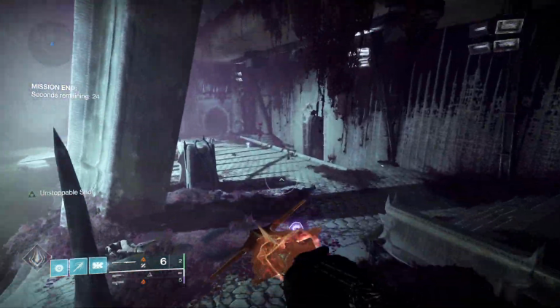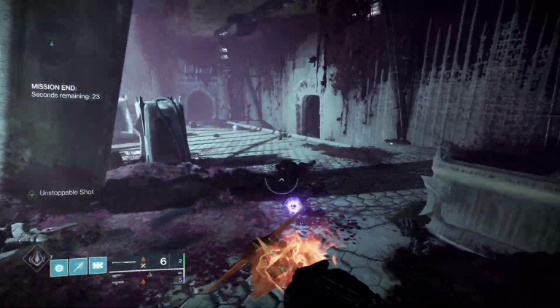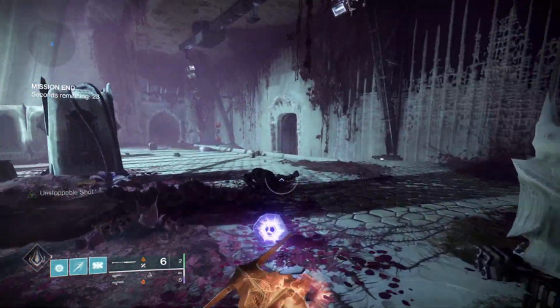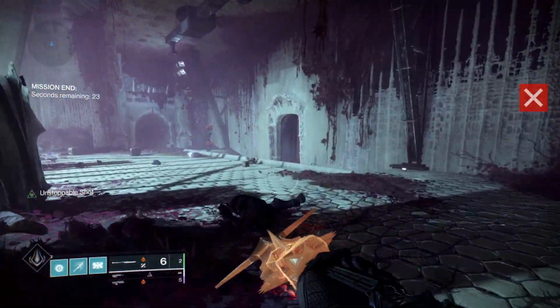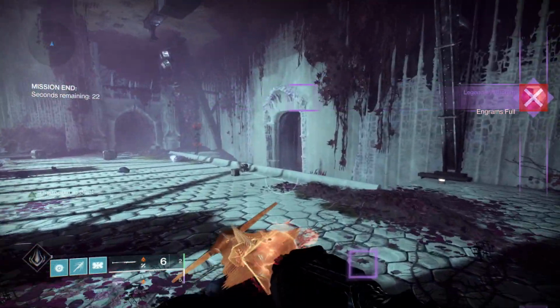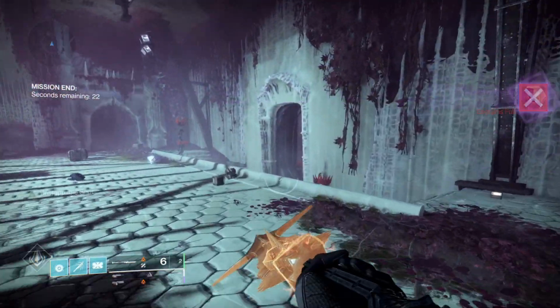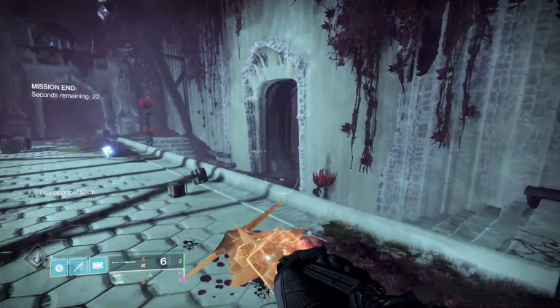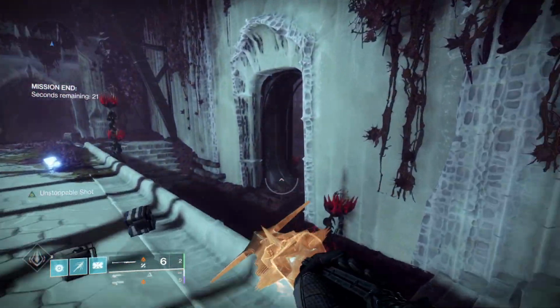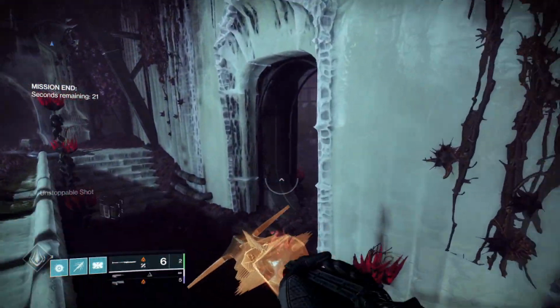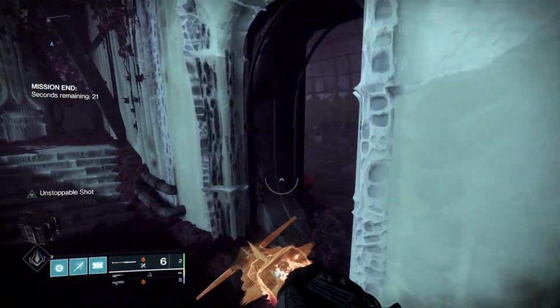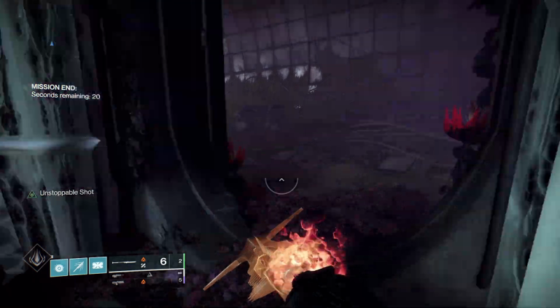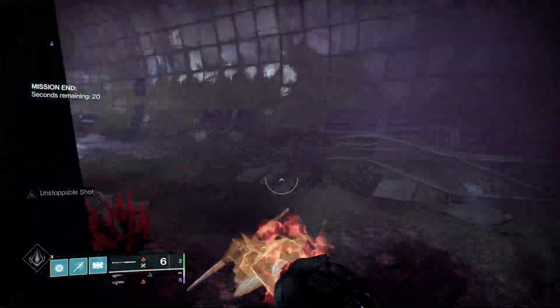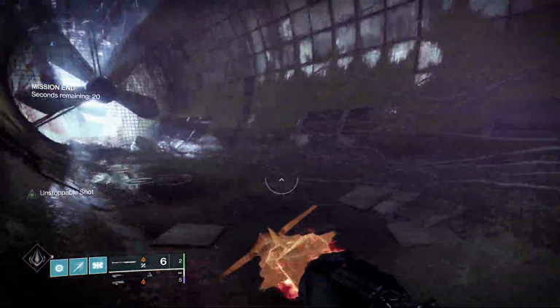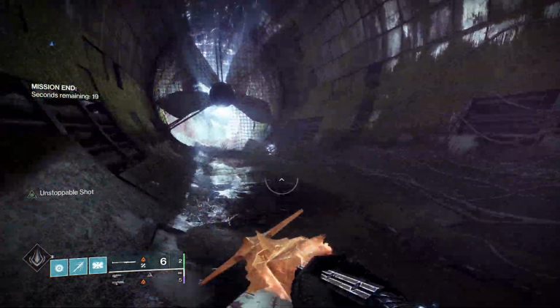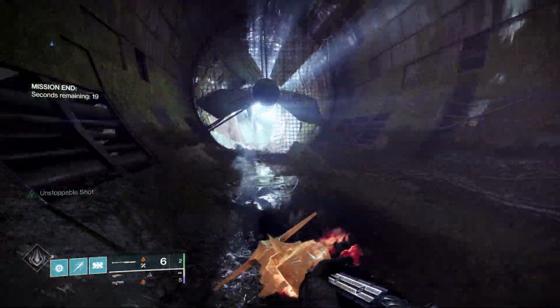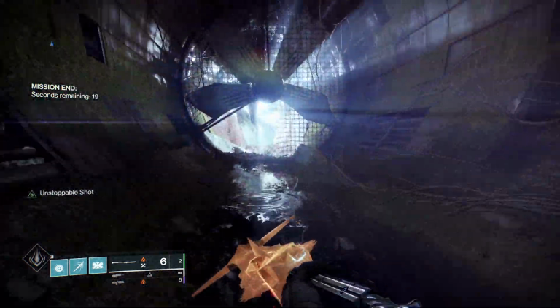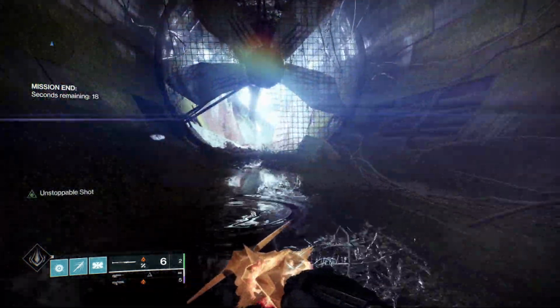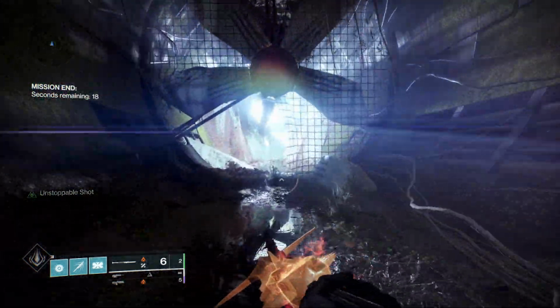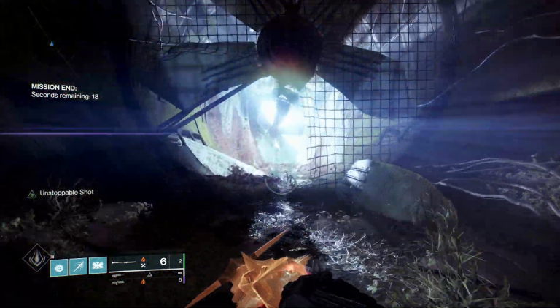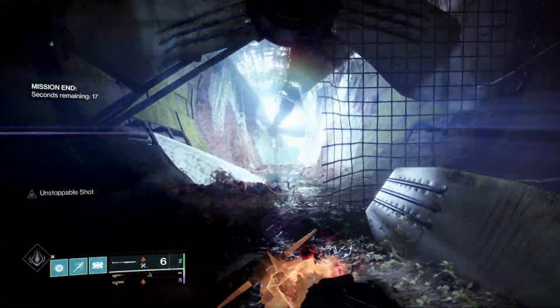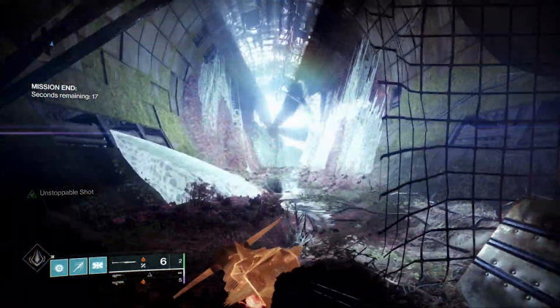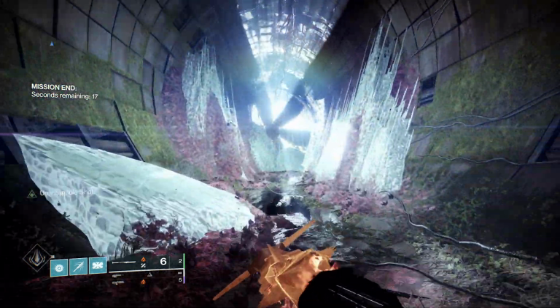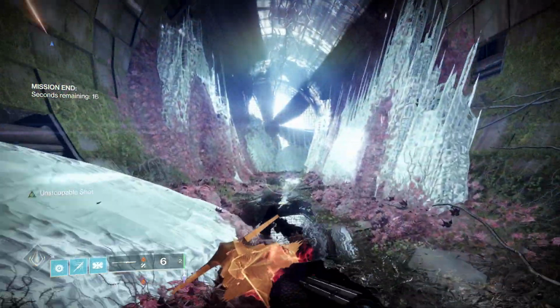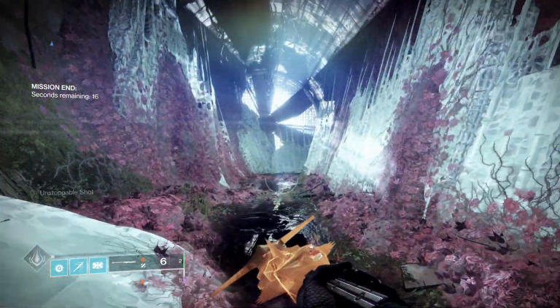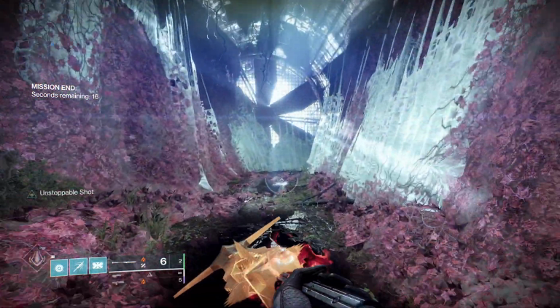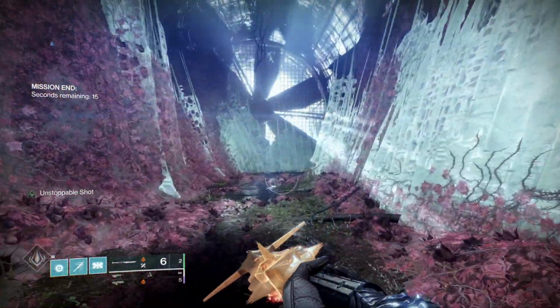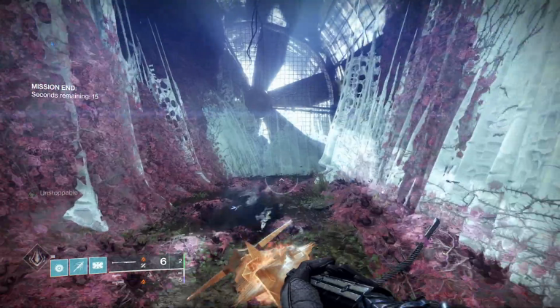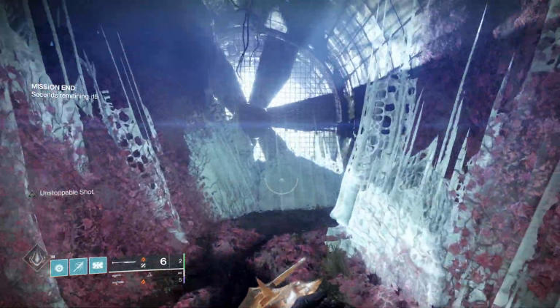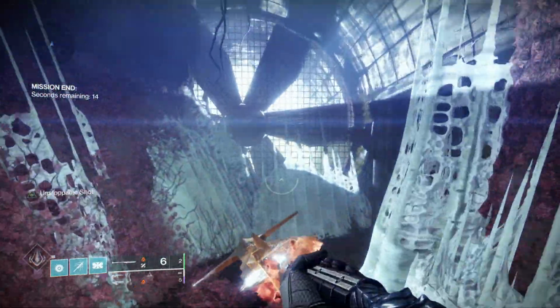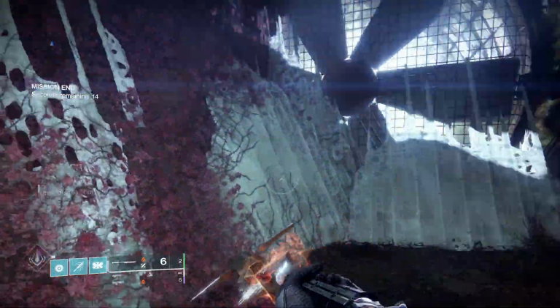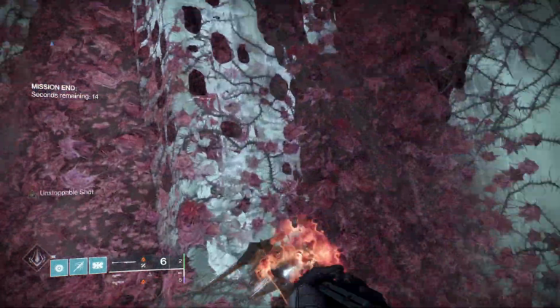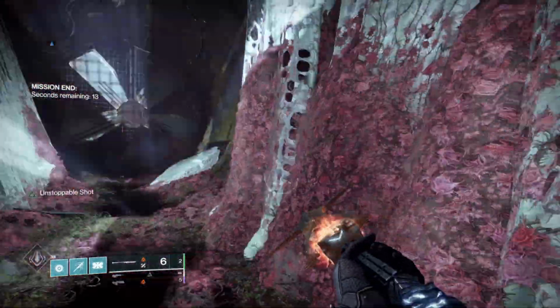After looting the two chests, you go back to the Cosmodrome entrance, then turn around and go to the chest again. You will notice at one point it teleports you forward — this is the key to getting there in time.